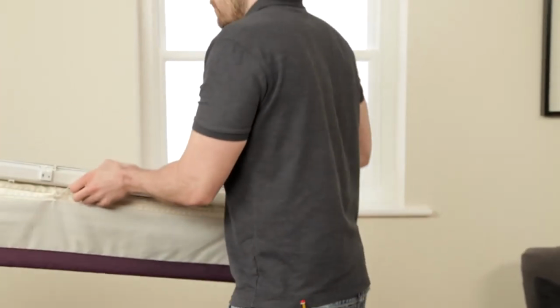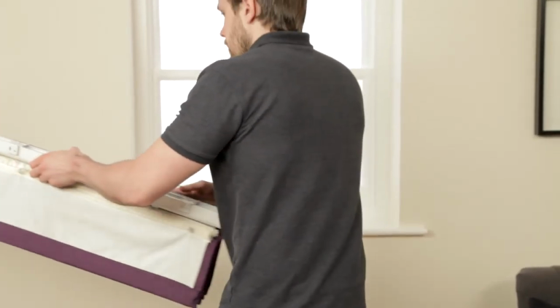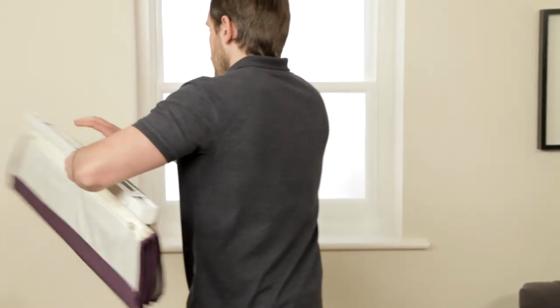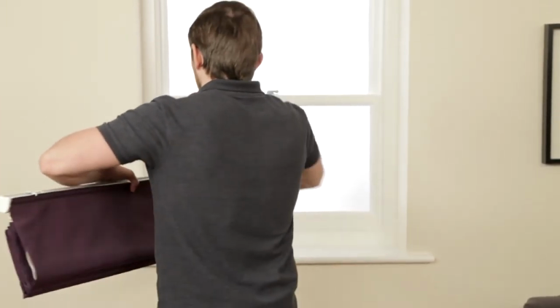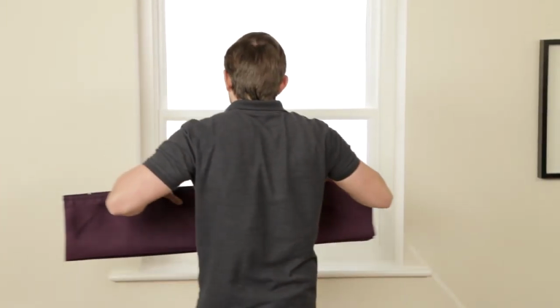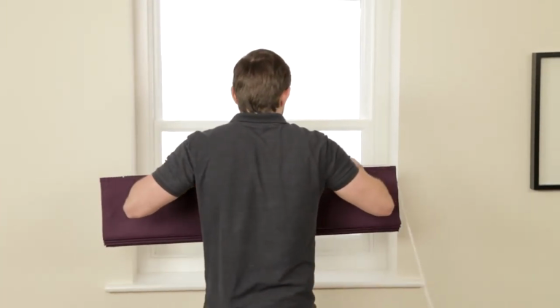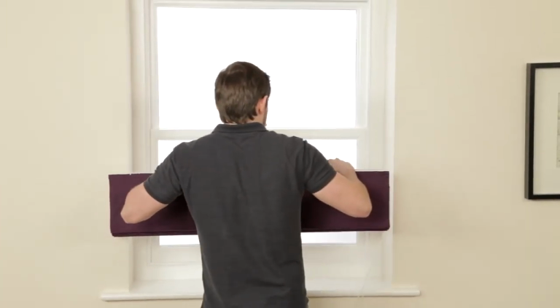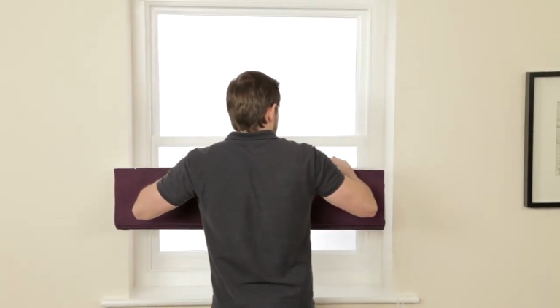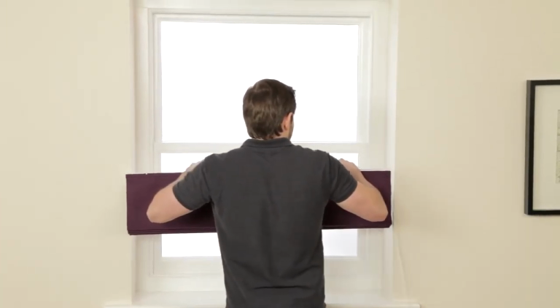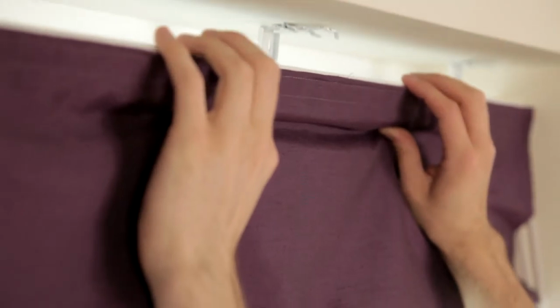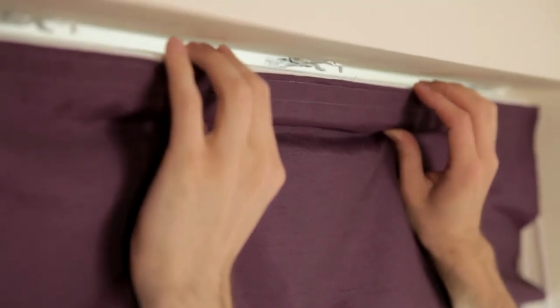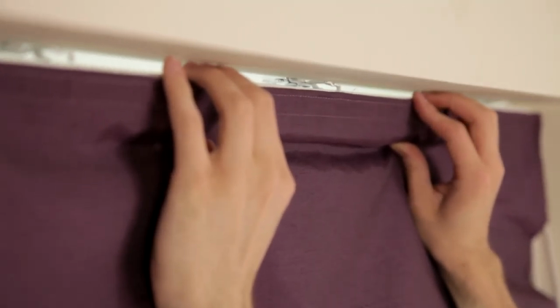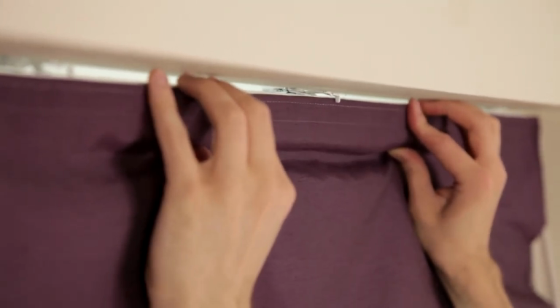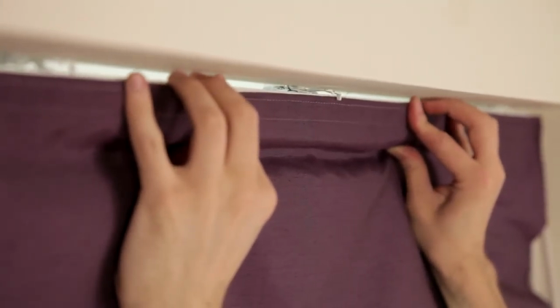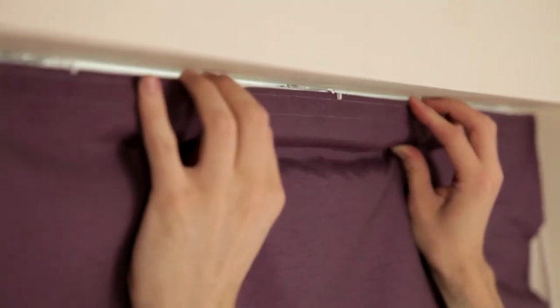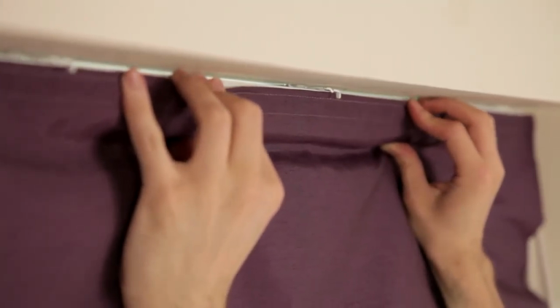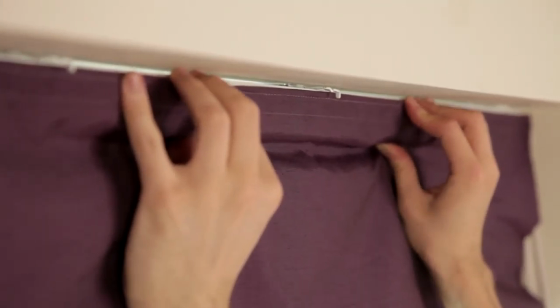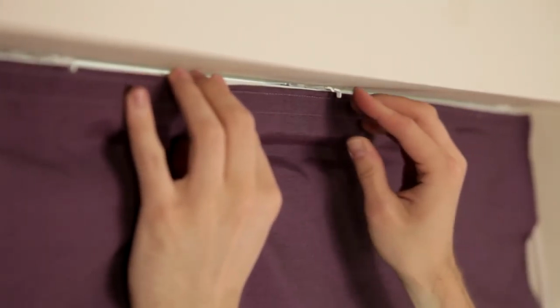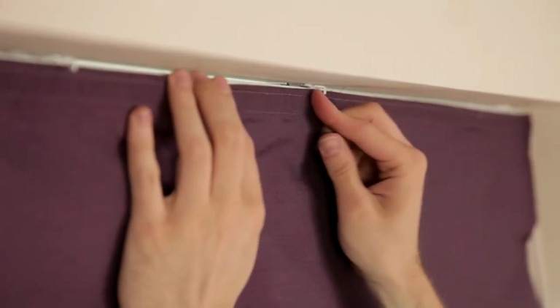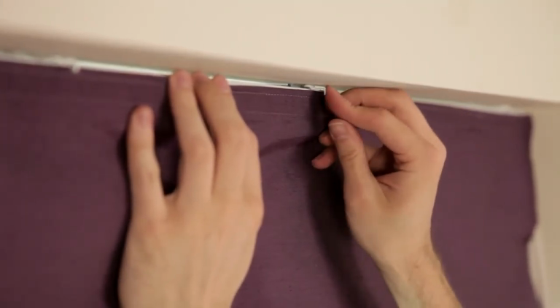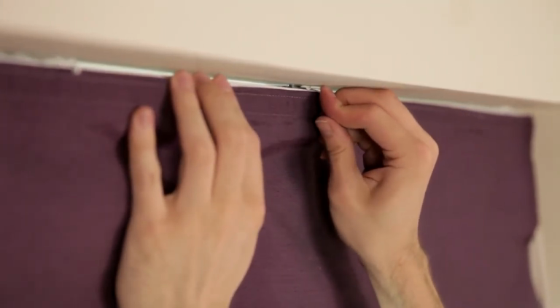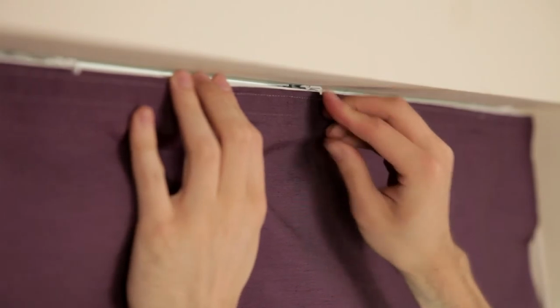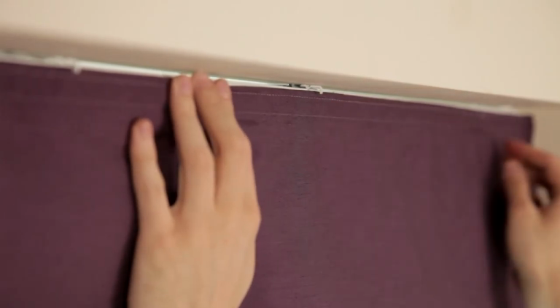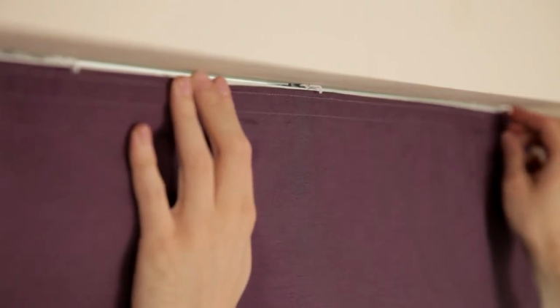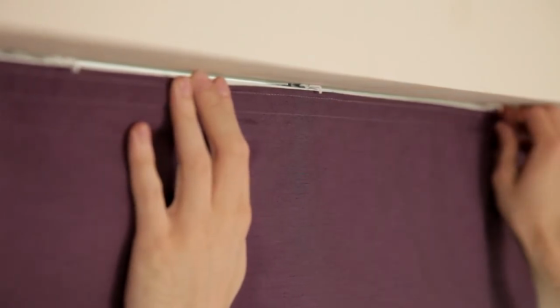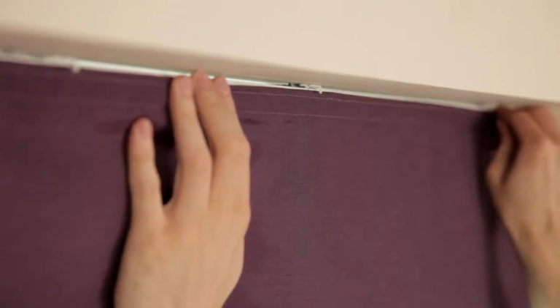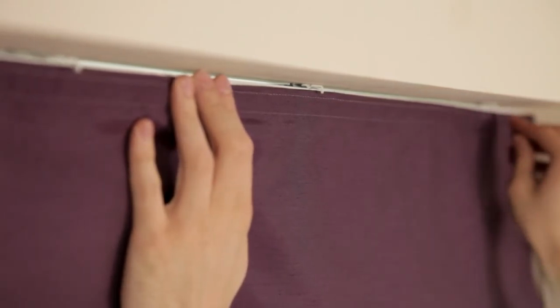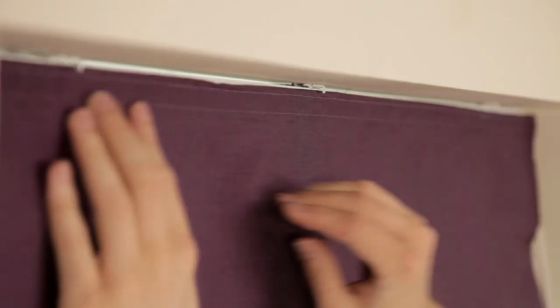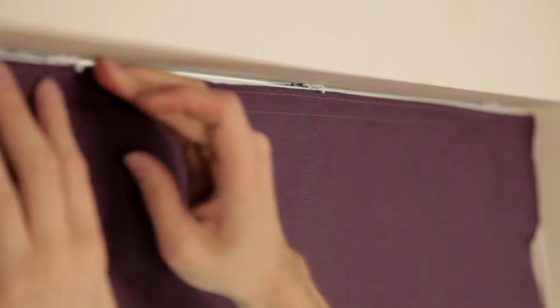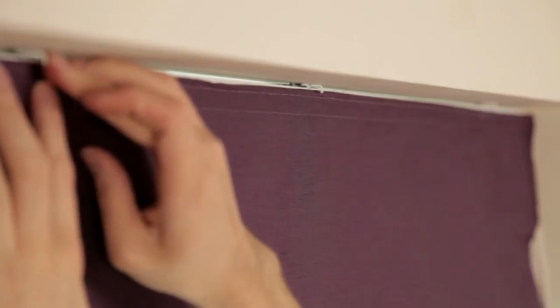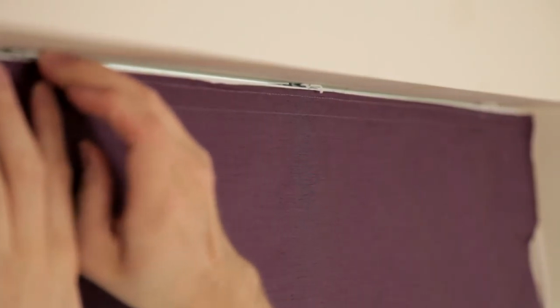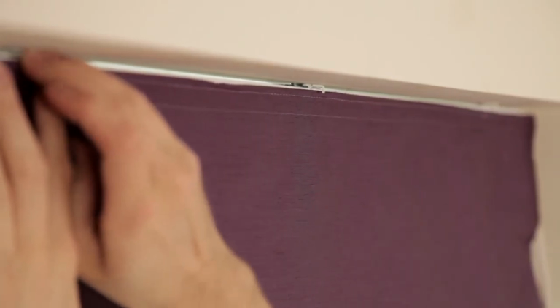With our deluxe head rail swing arm brackets, mounting your blinds couldn't be simpler. Clip the front lip of the rail over the bracket and push the arm clockwise until it locks into place. The blind is now perfectly secure.